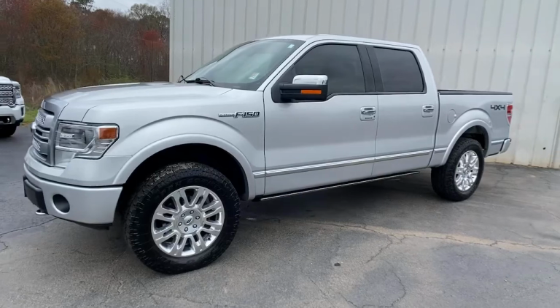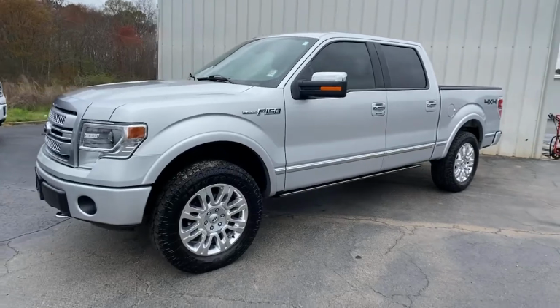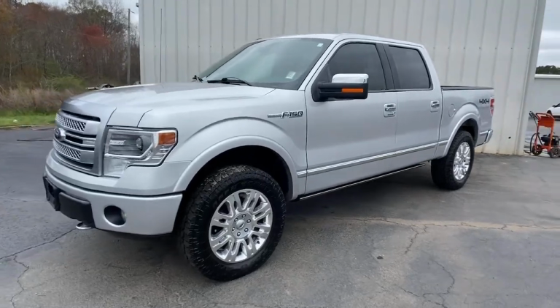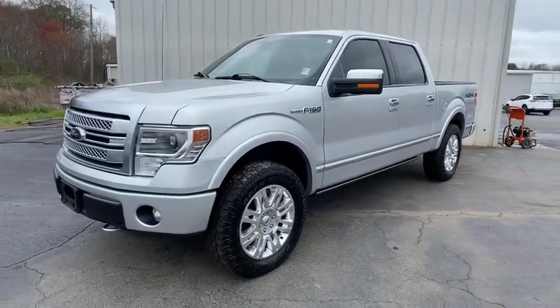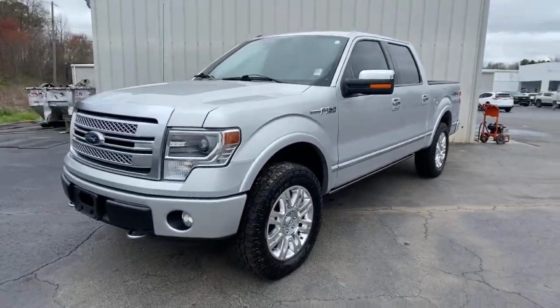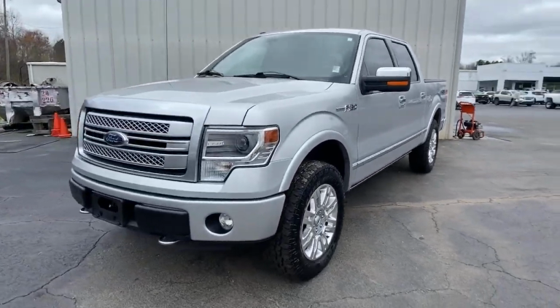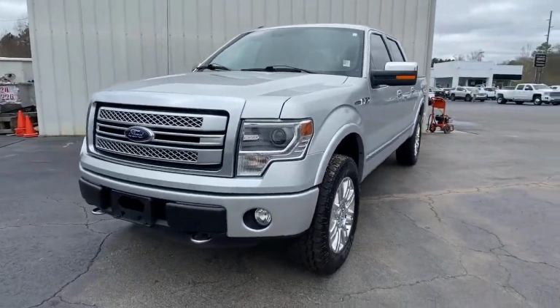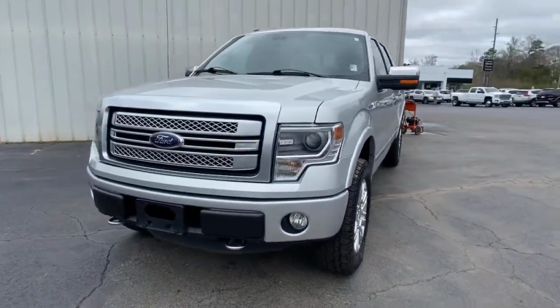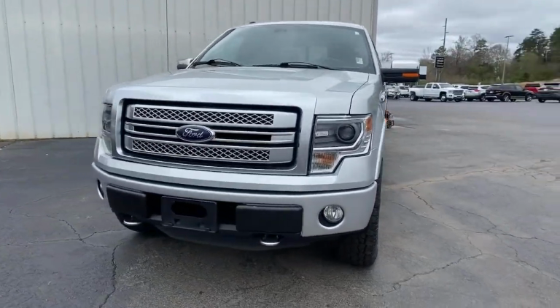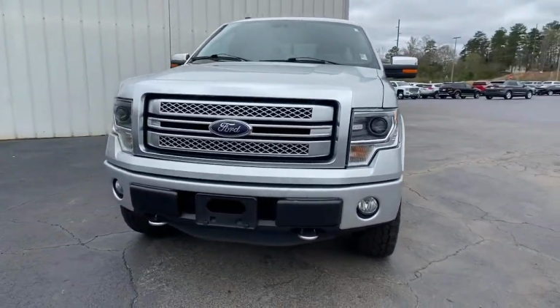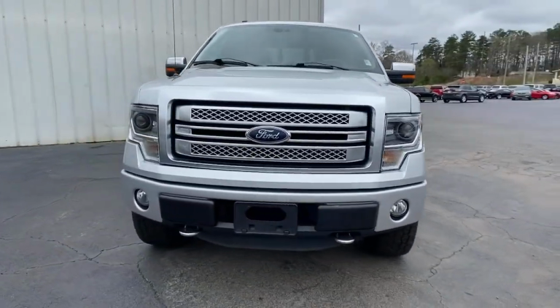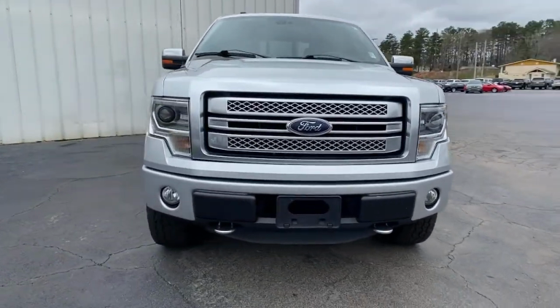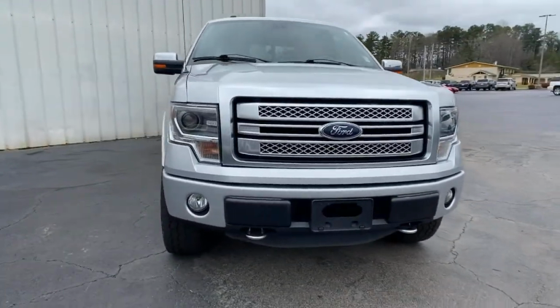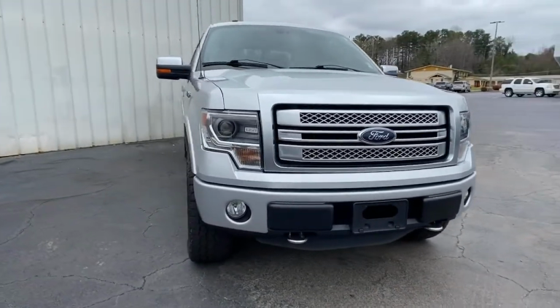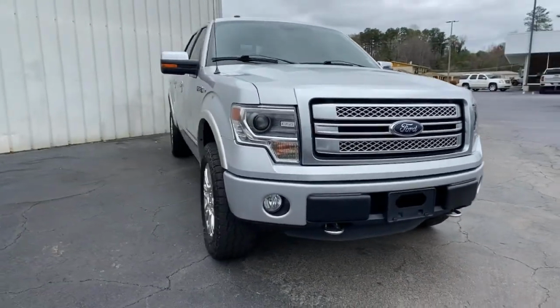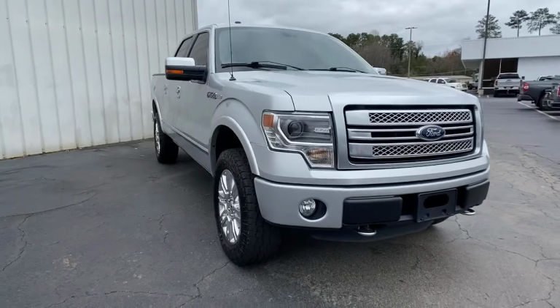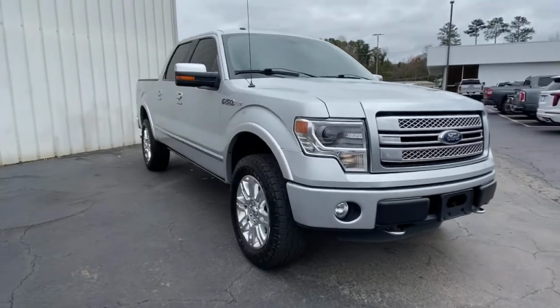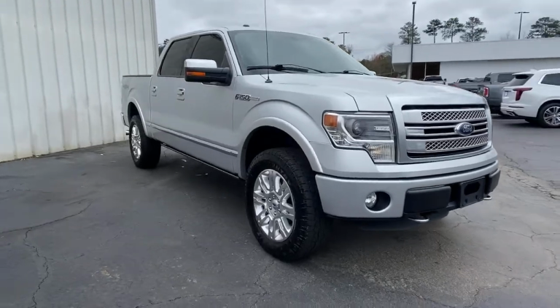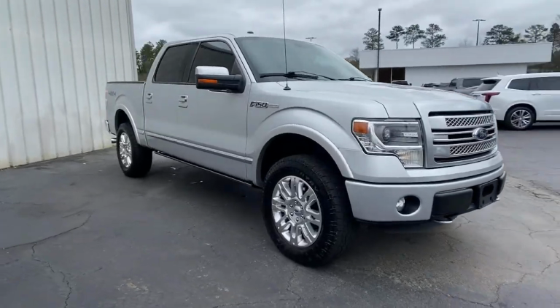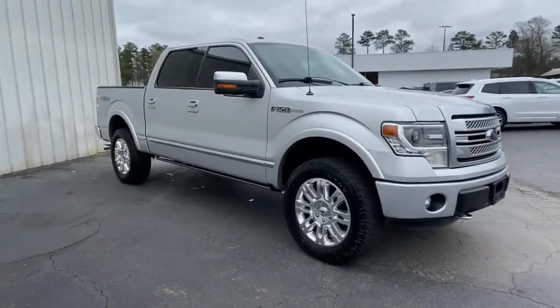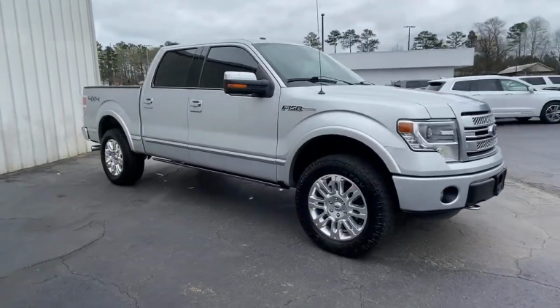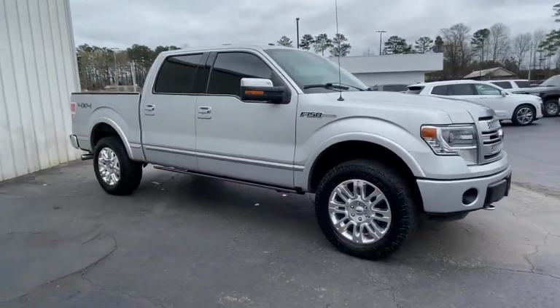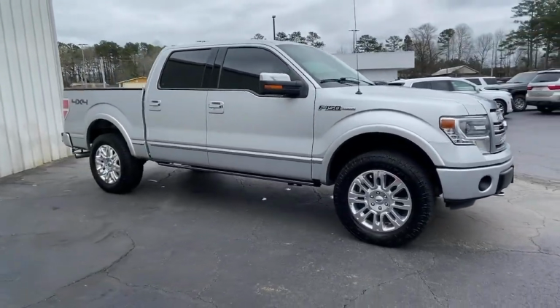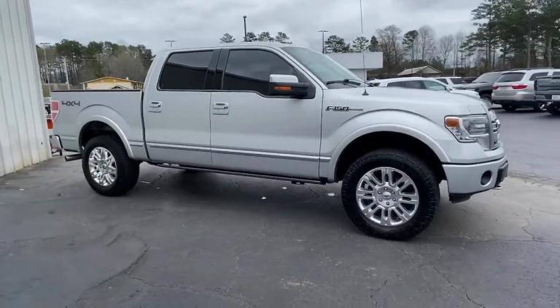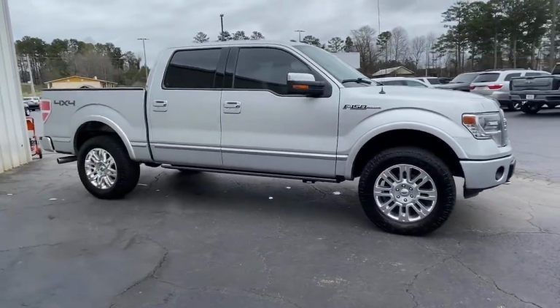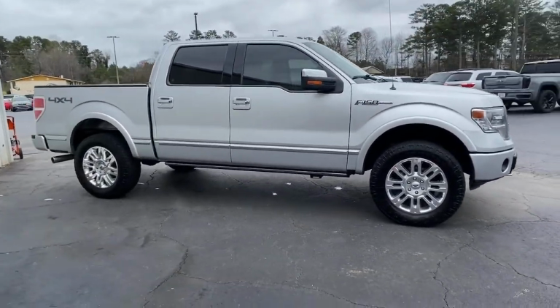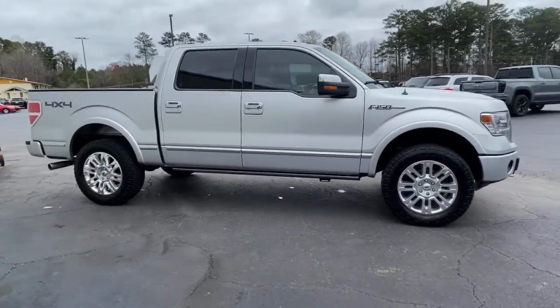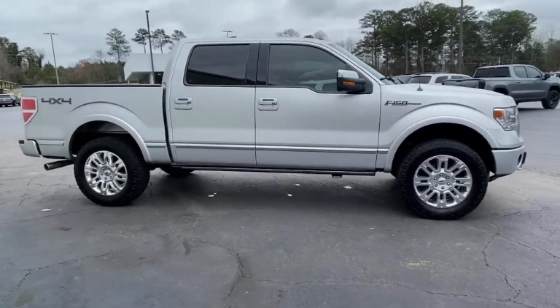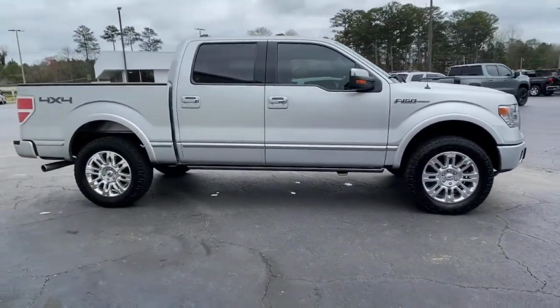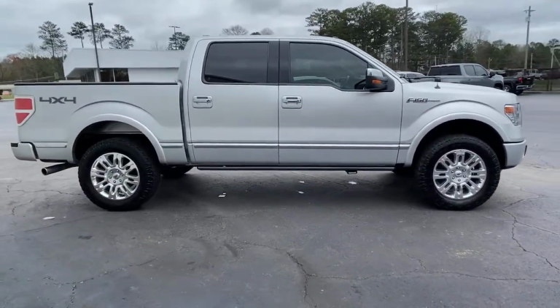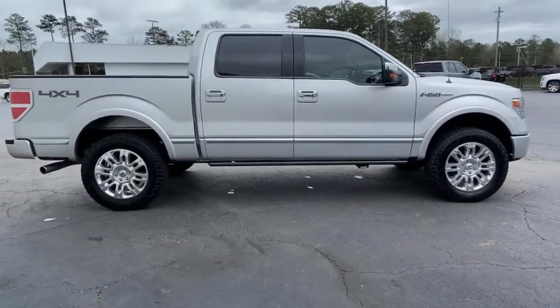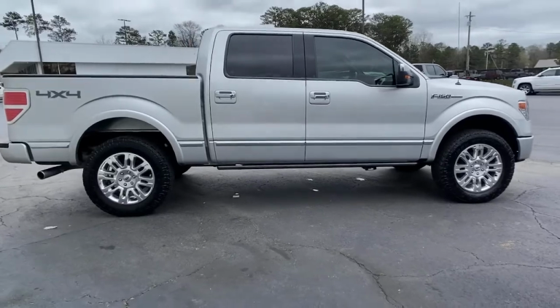You will love the features of this 2014 Ford F-150. With less than 120,000 miles on the odometer, this vehicle stands out from the rest.